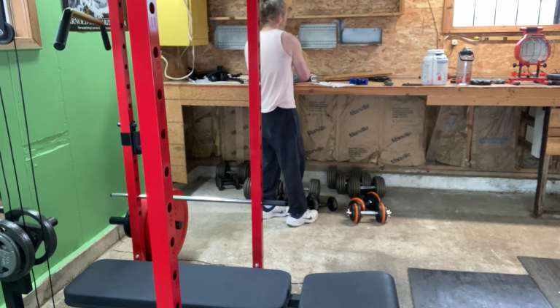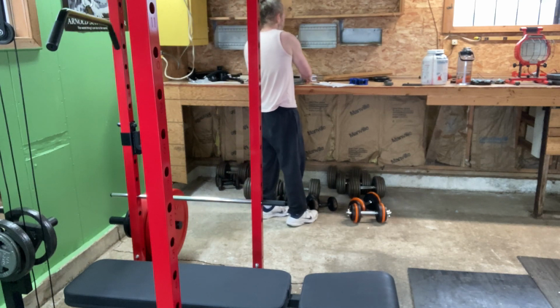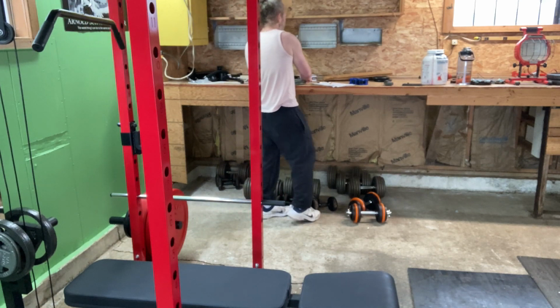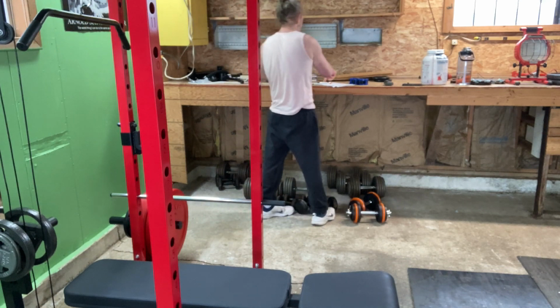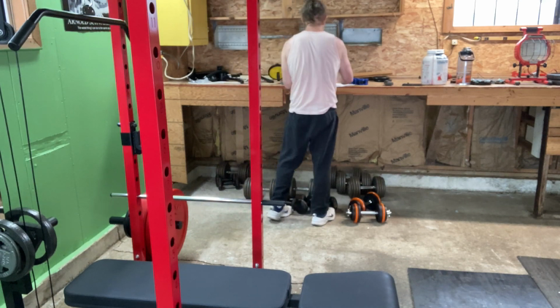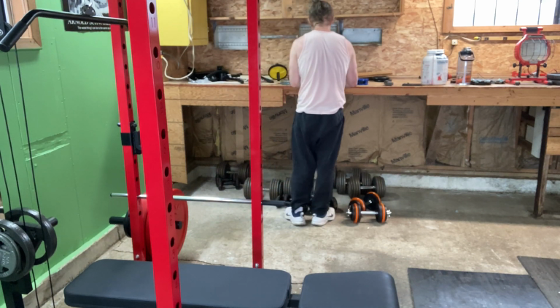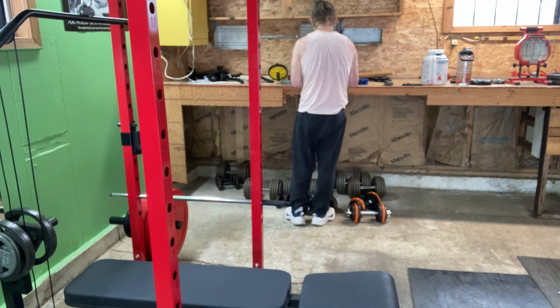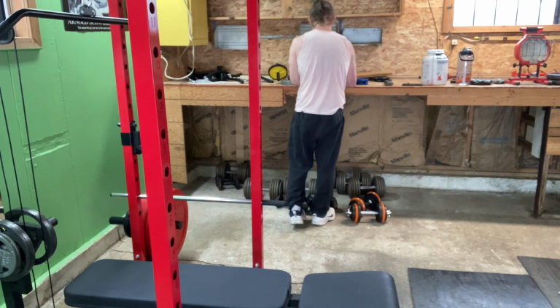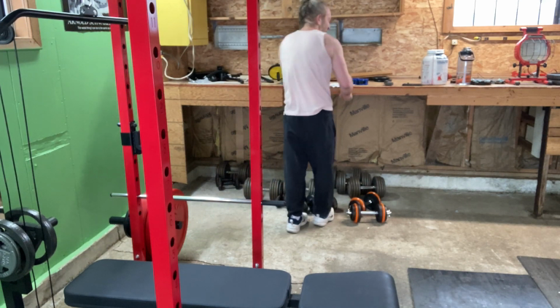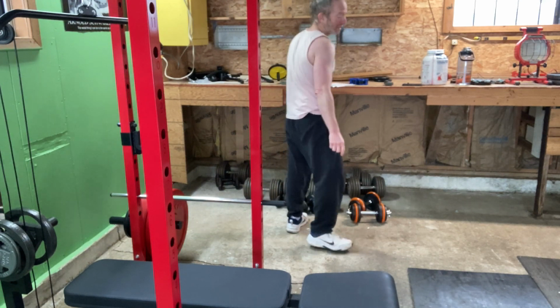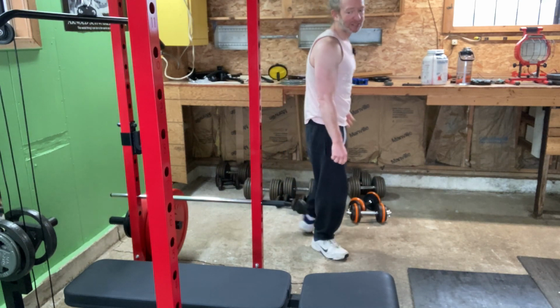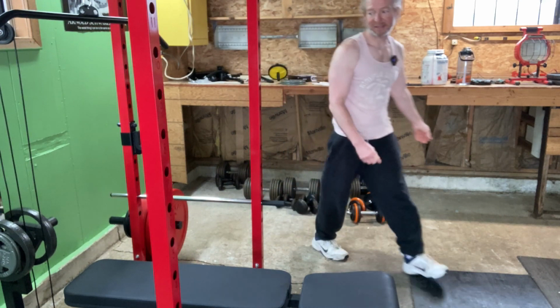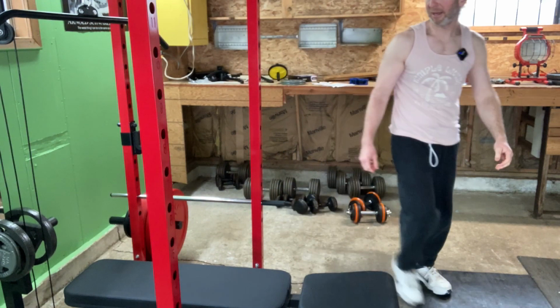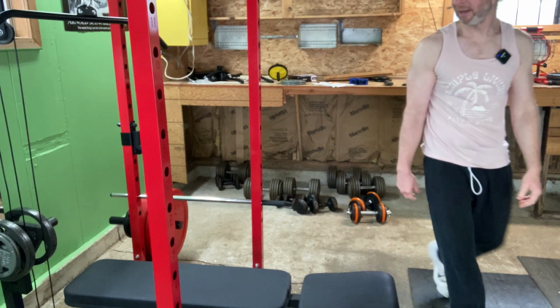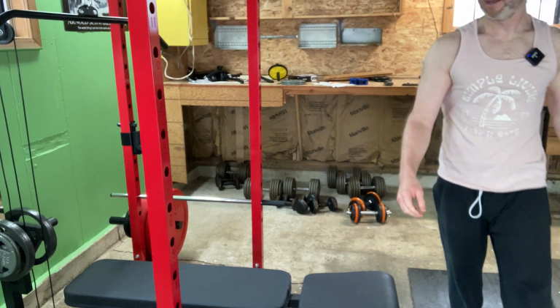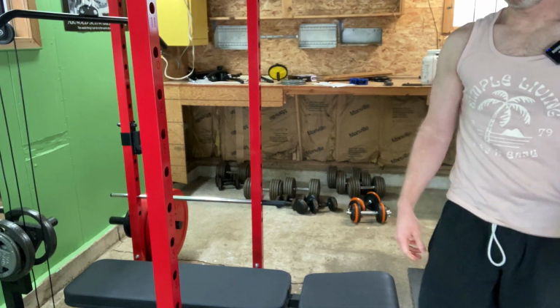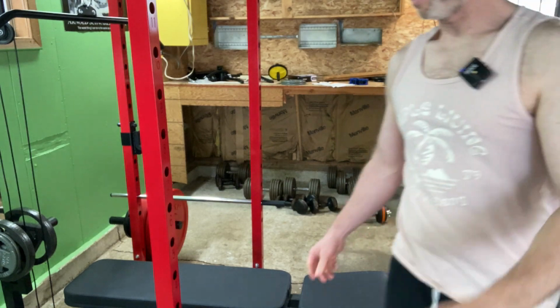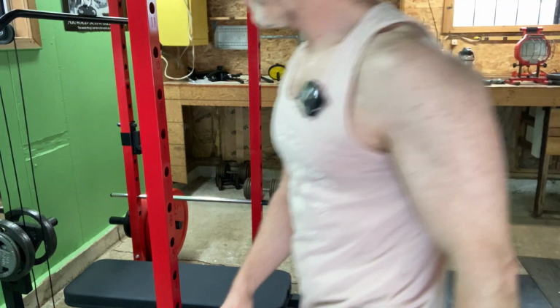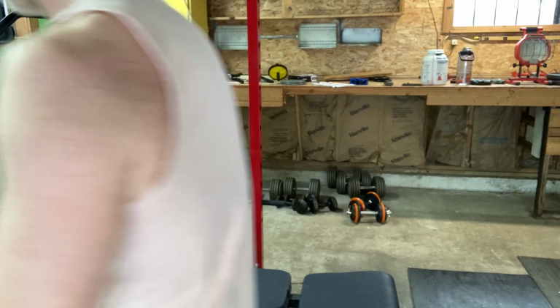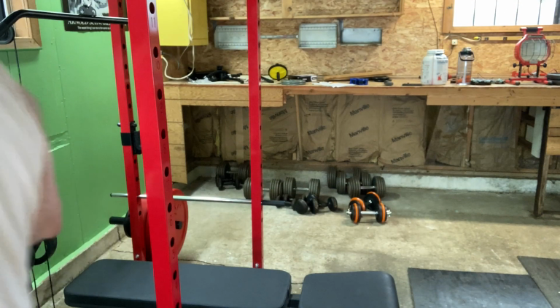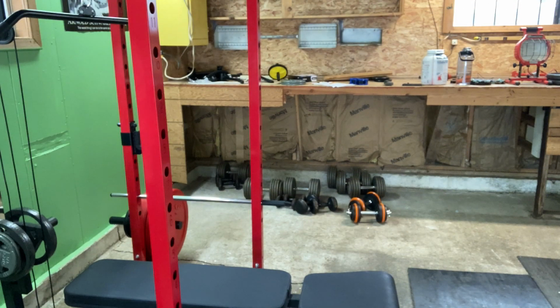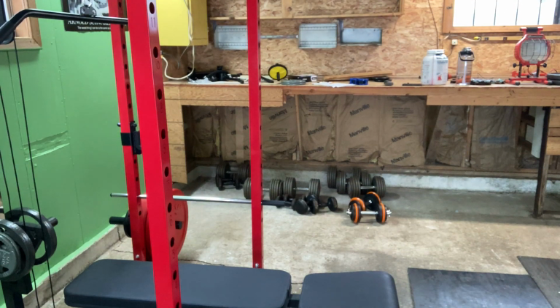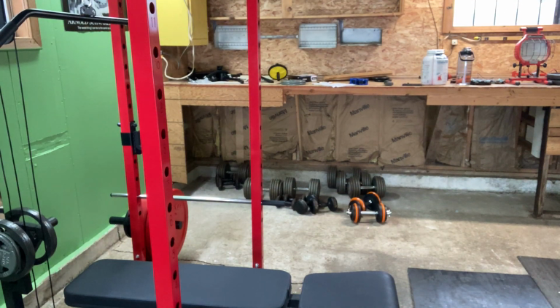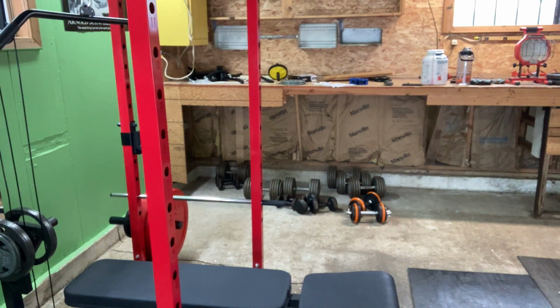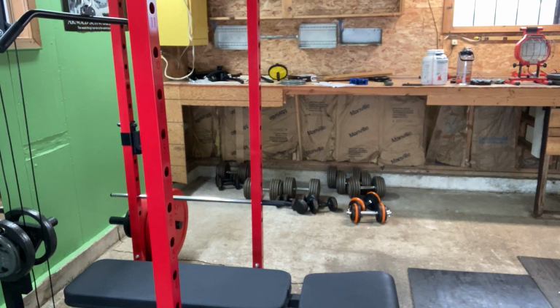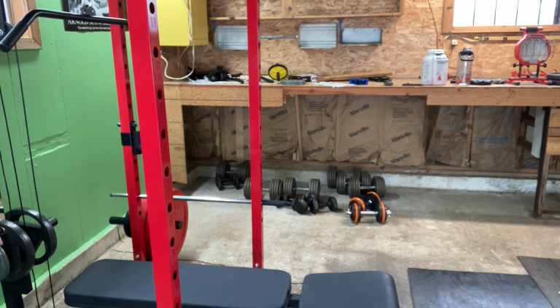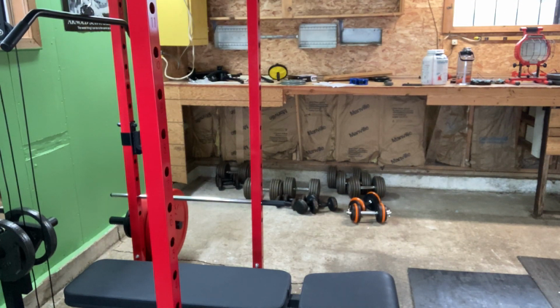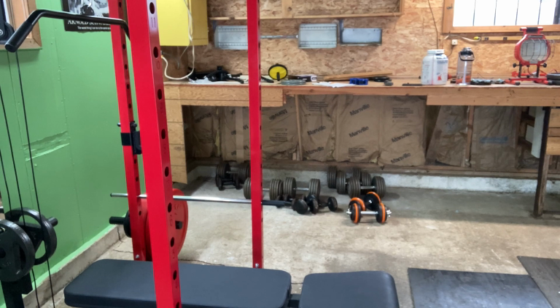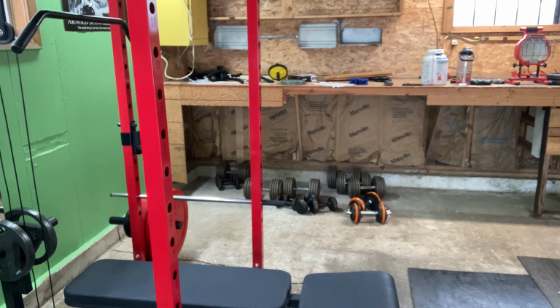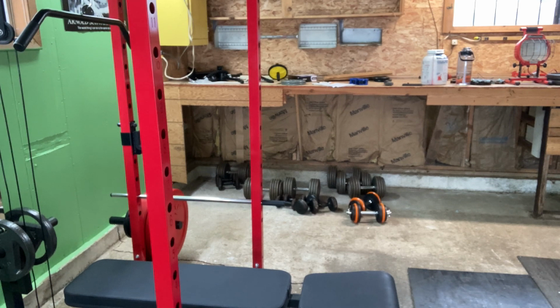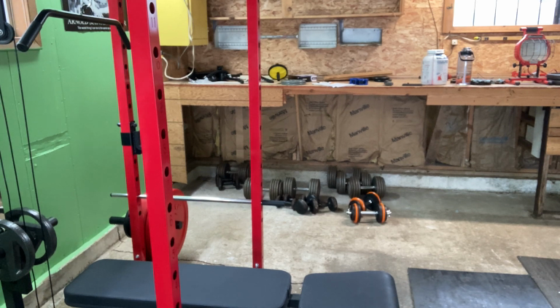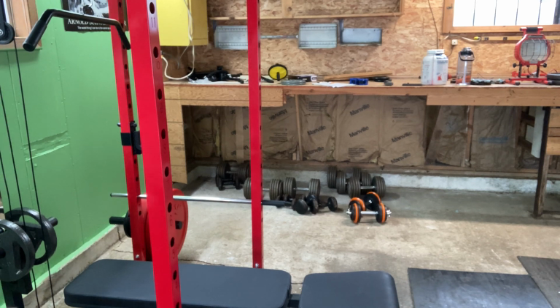So I've done six sets, just lightweight, nothing really heavy. It's warming up. We're going to go heavier after this.